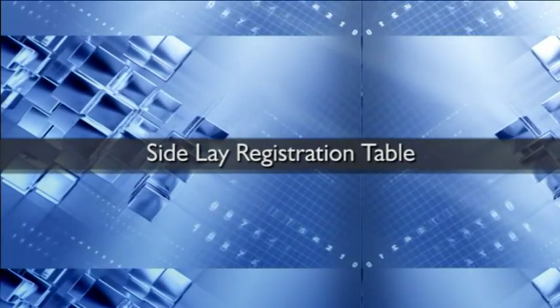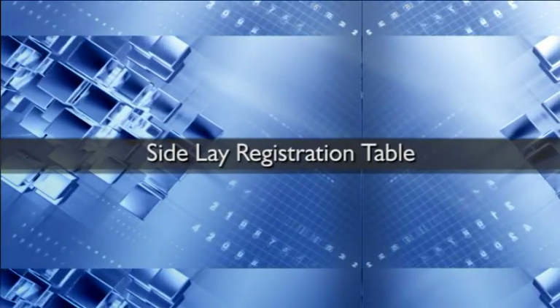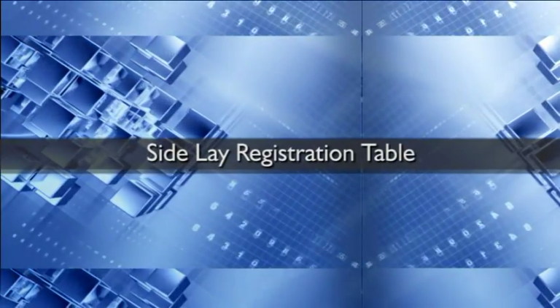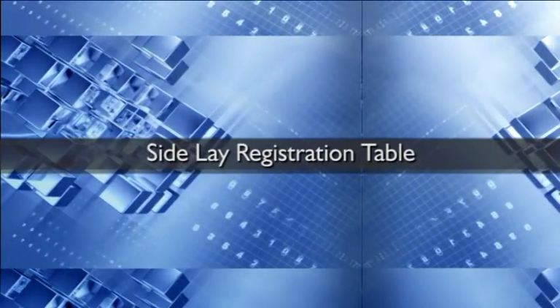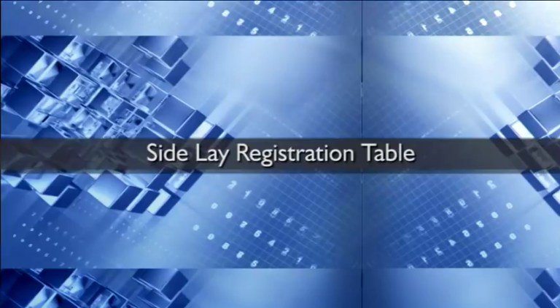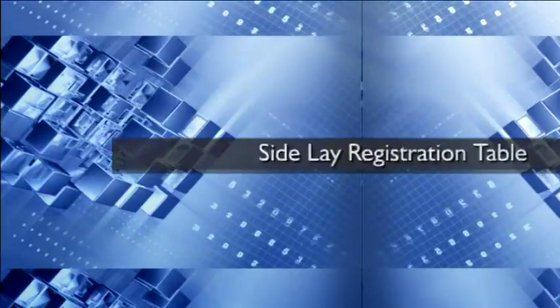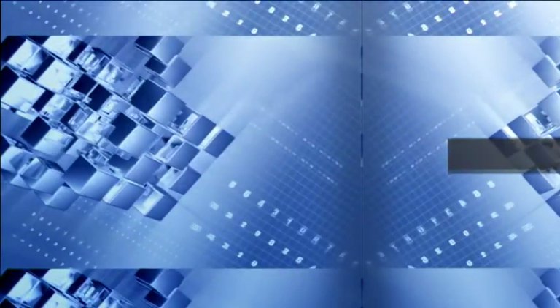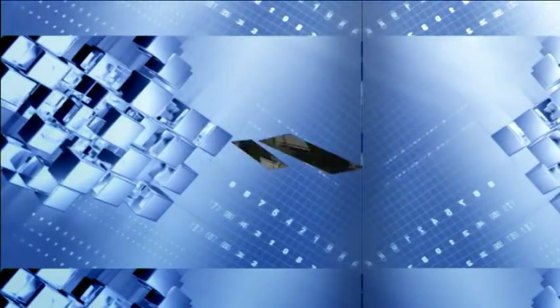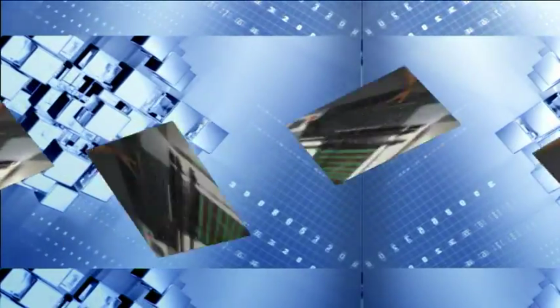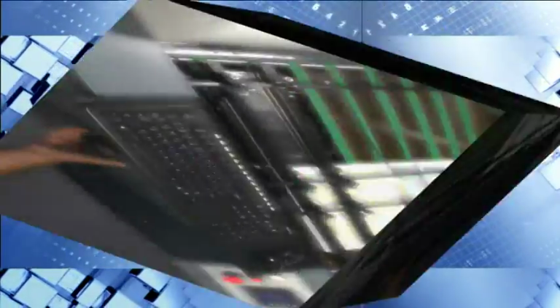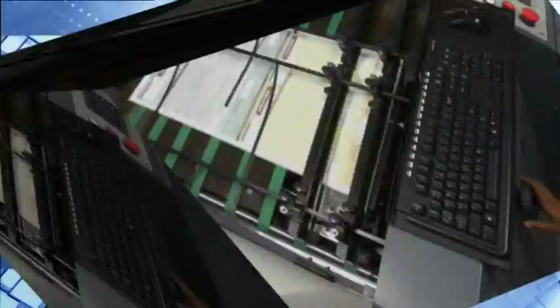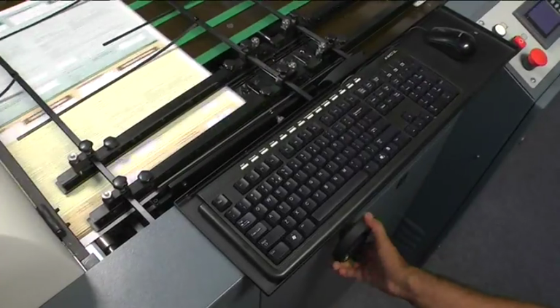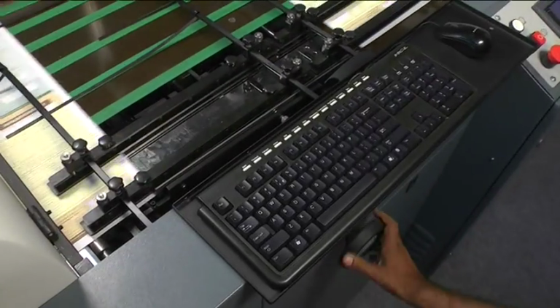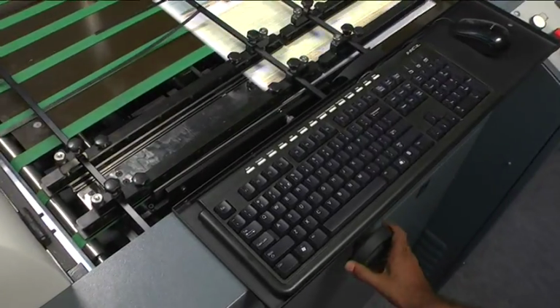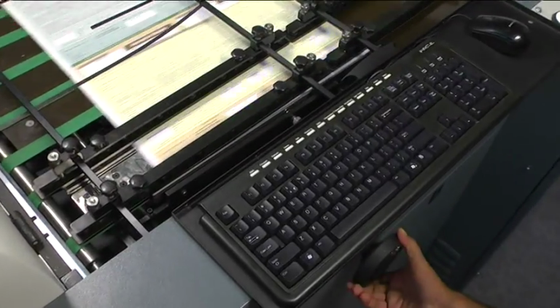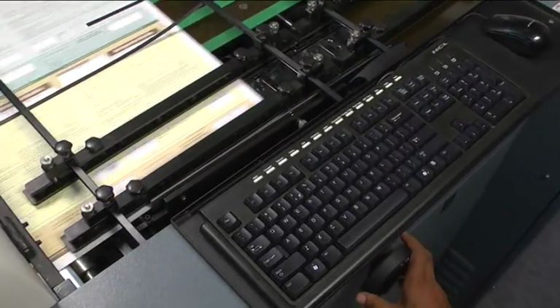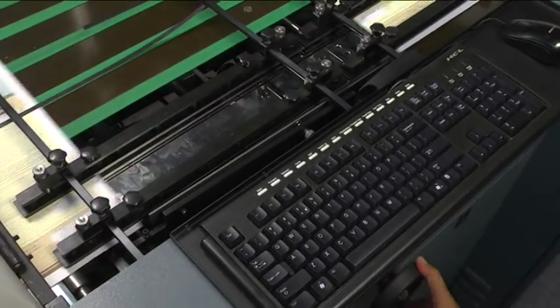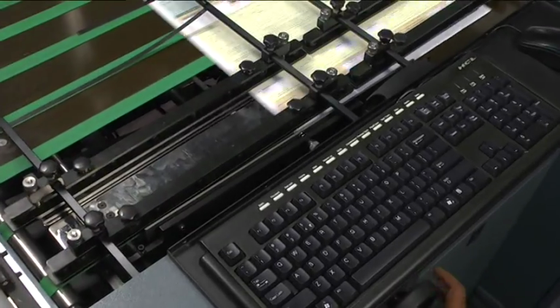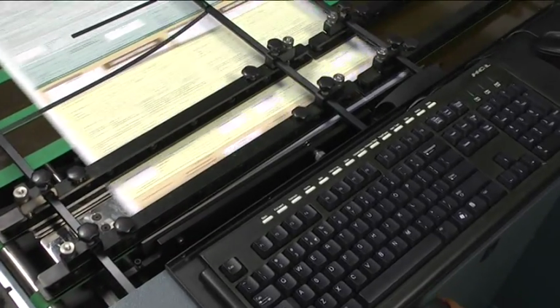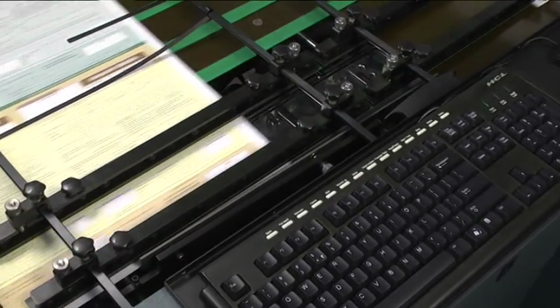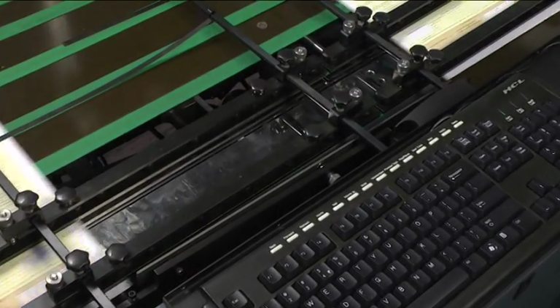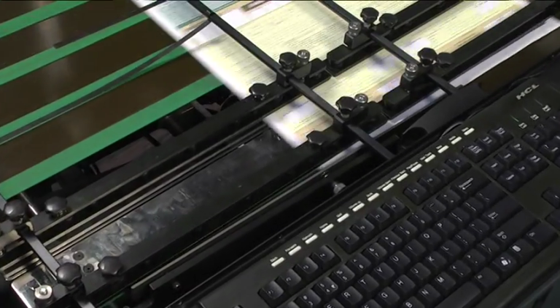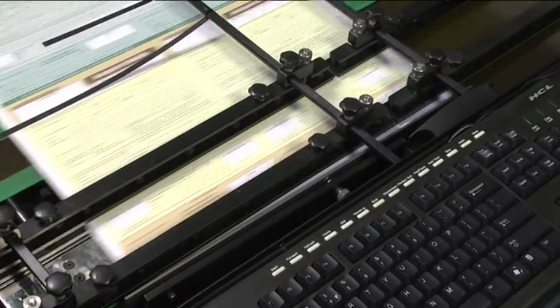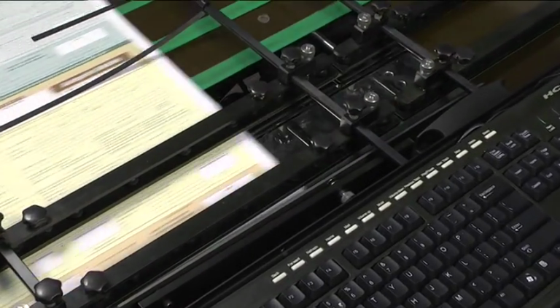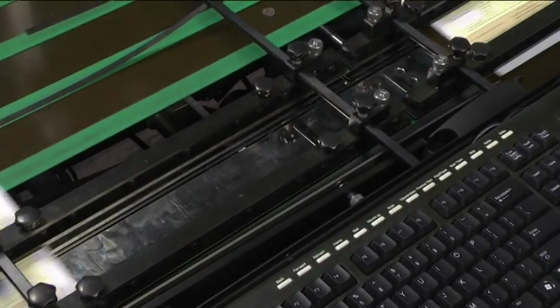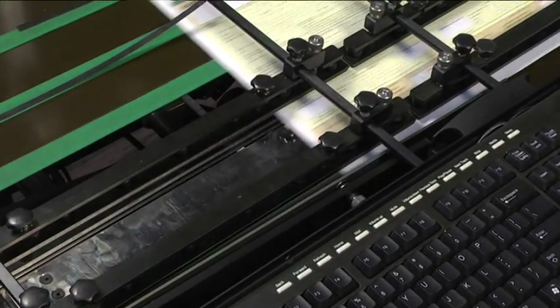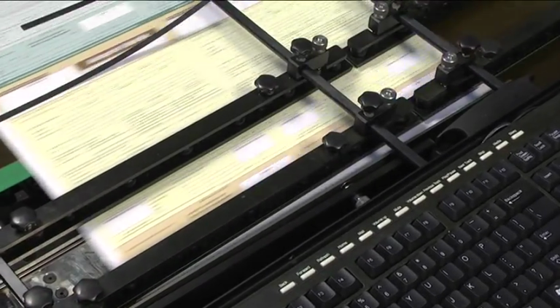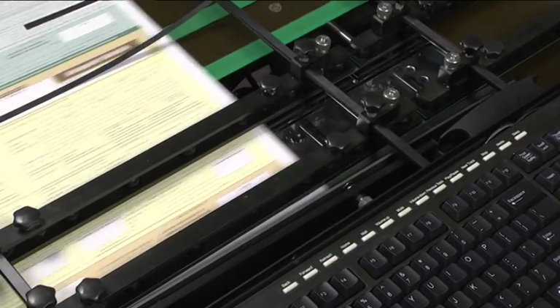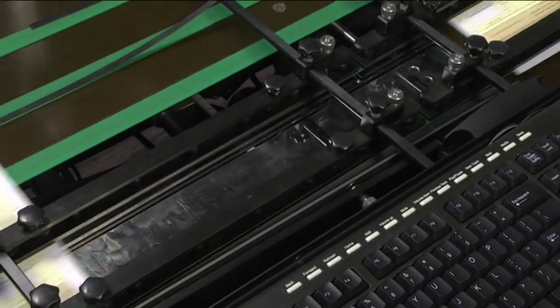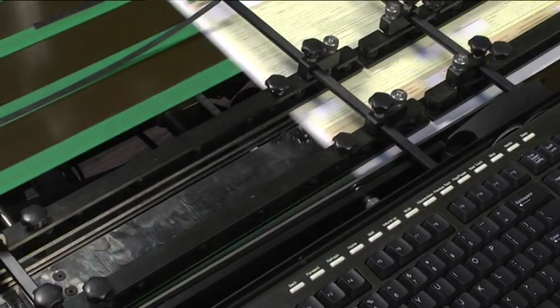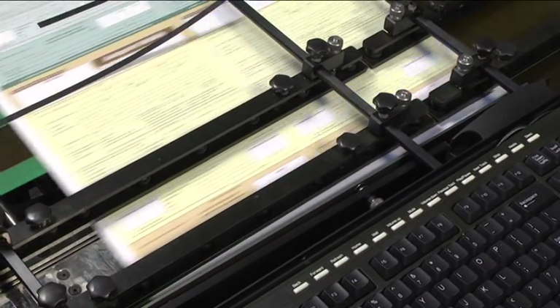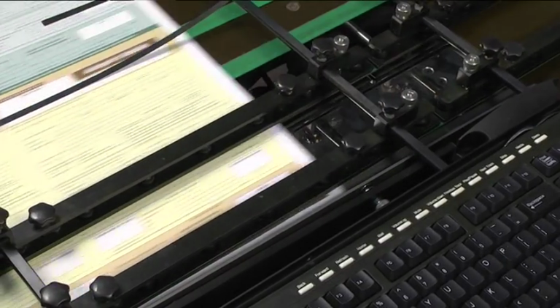Side lay registration table: the Autoprint Rekona VDP-65 is incorporated with side register and wall guidance on the conveyor unit, which registers the sheet precisely.